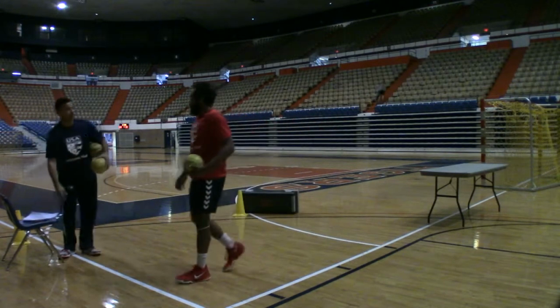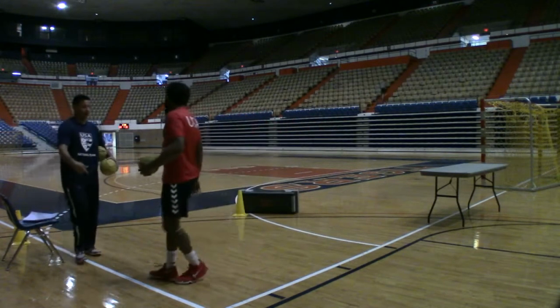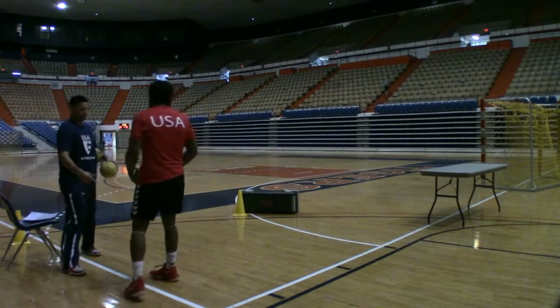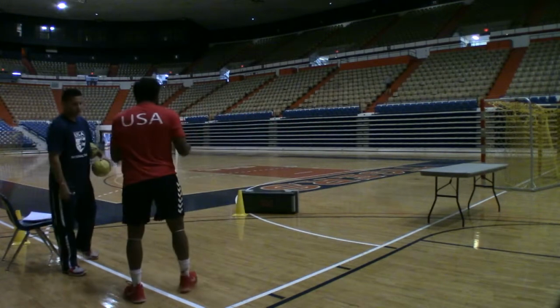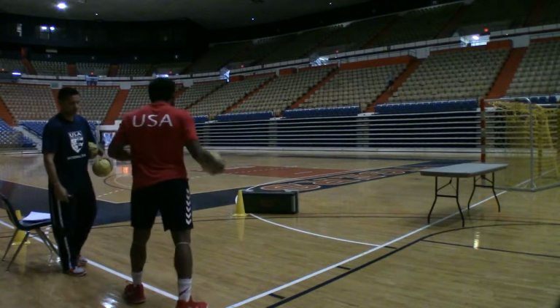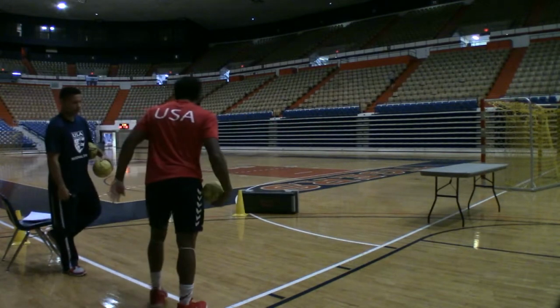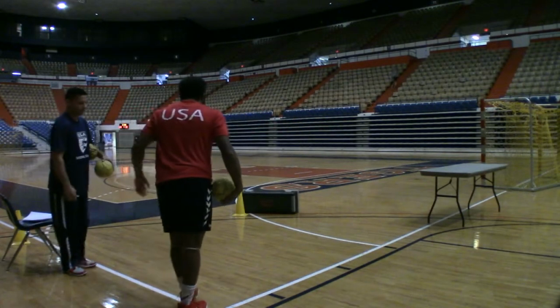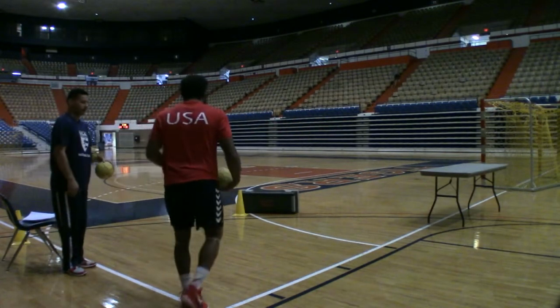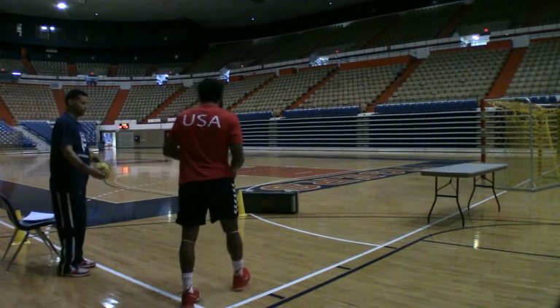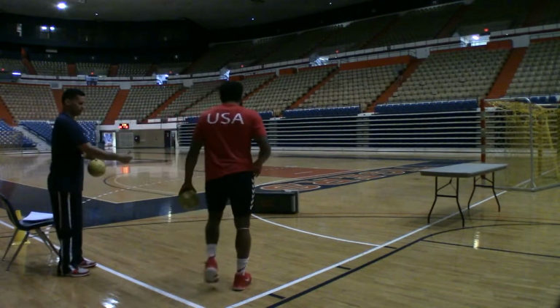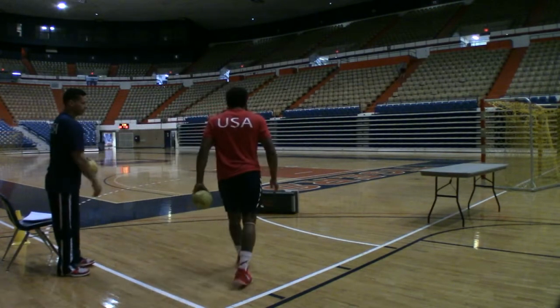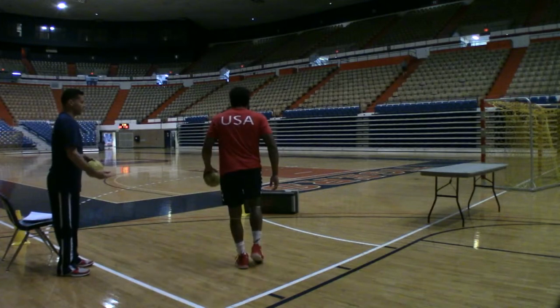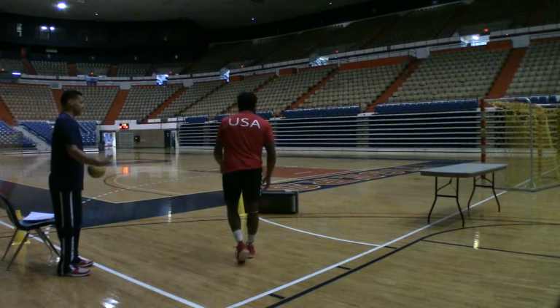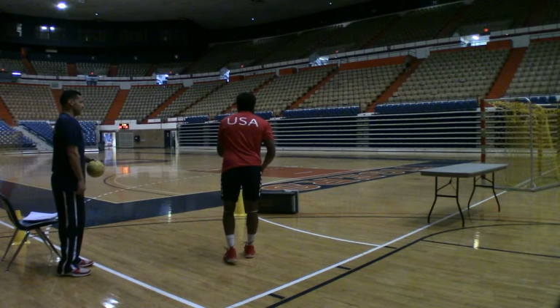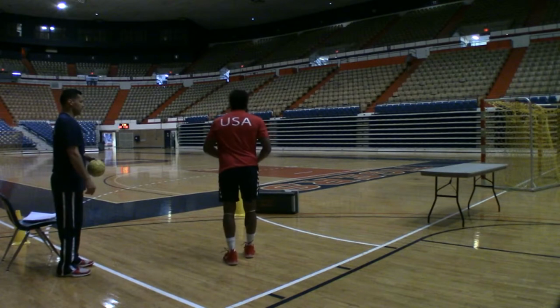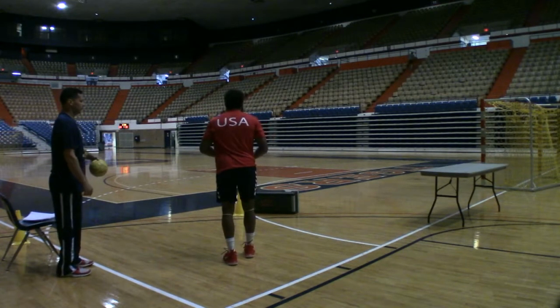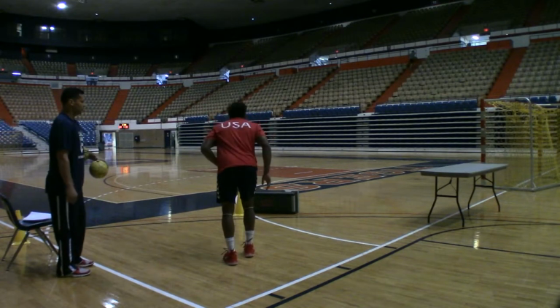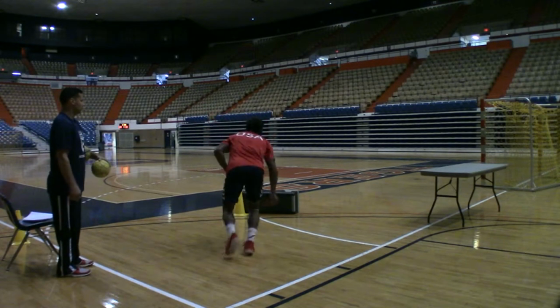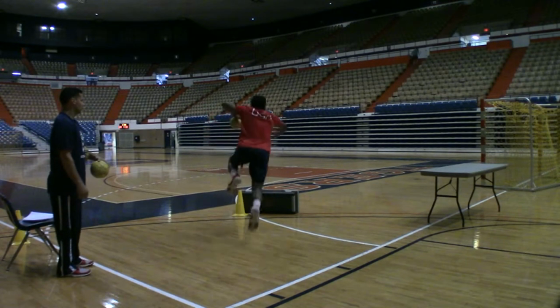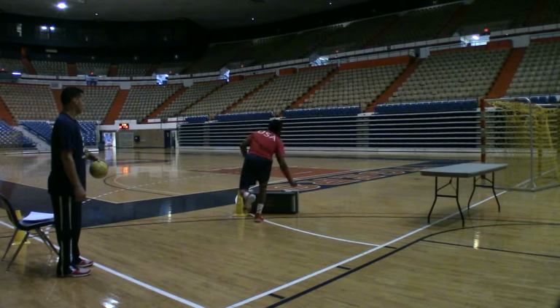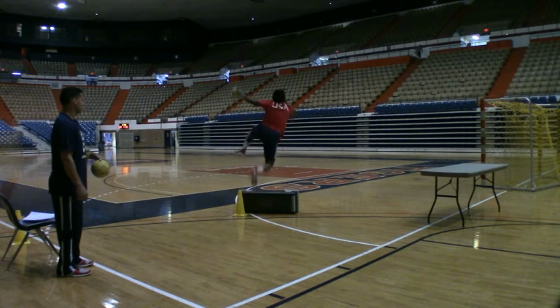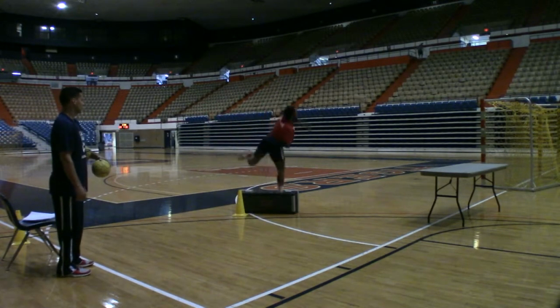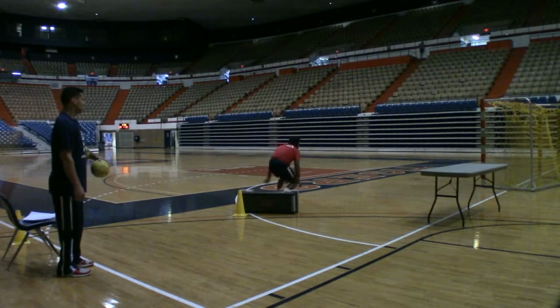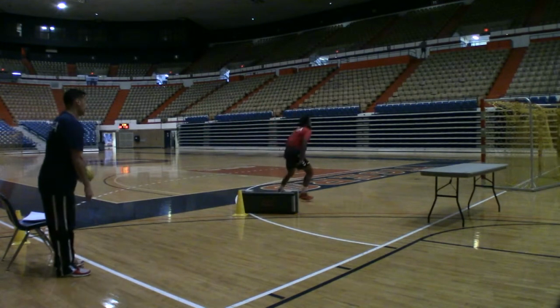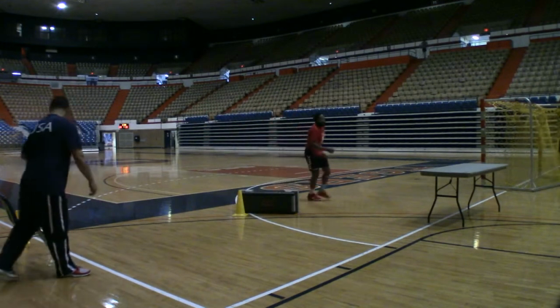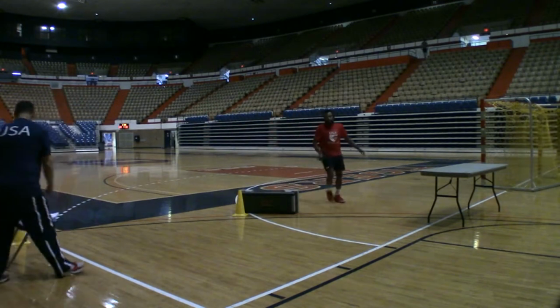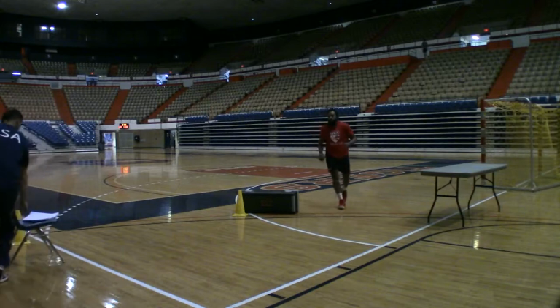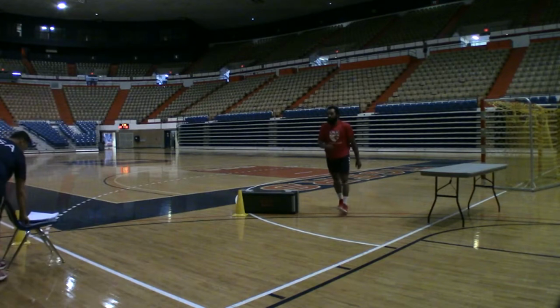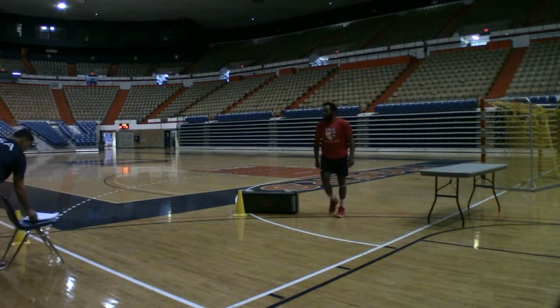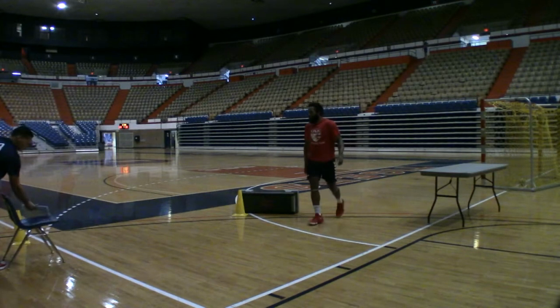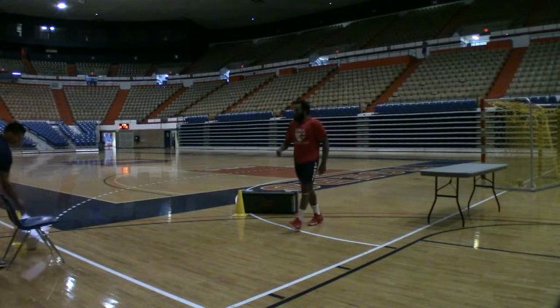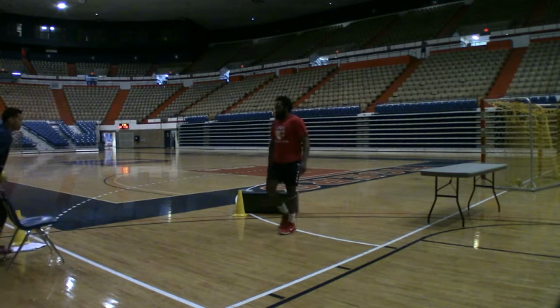Now you're going to do two hops, right foot a little bit closer to the right, then jump. Last one.